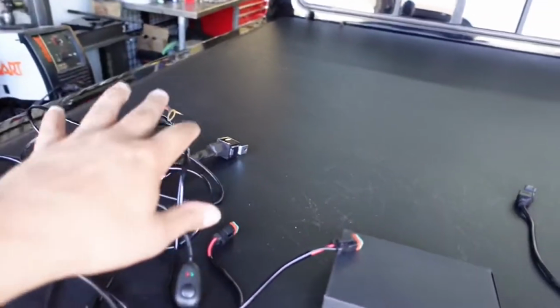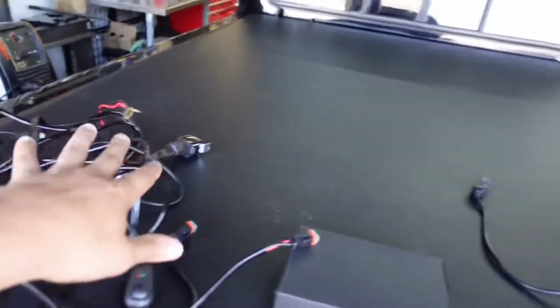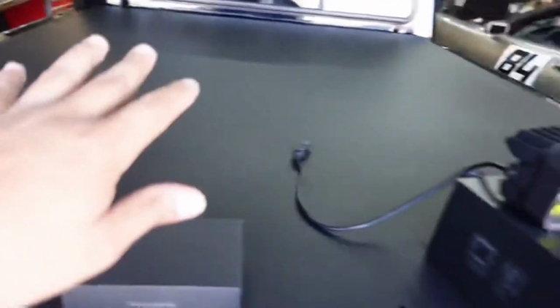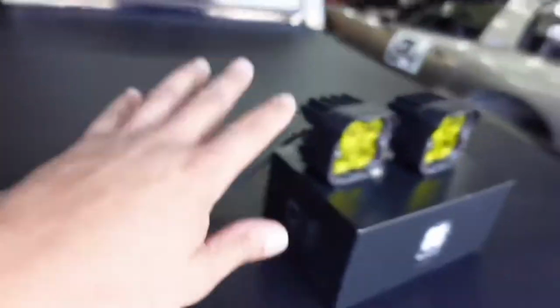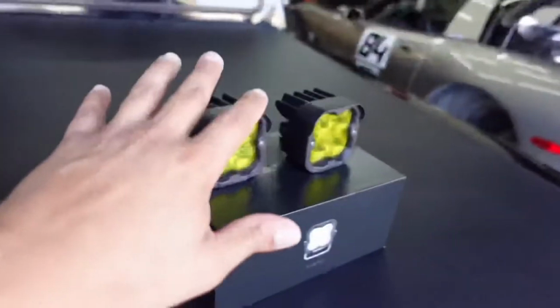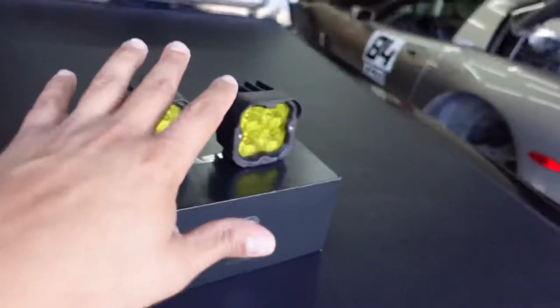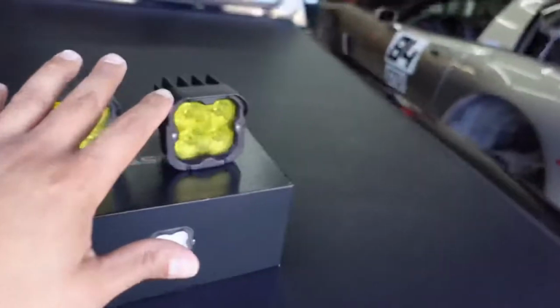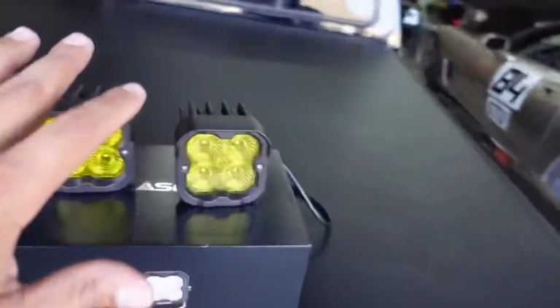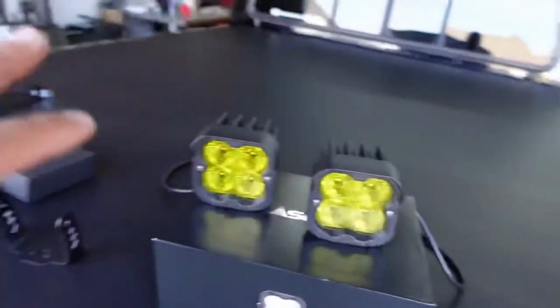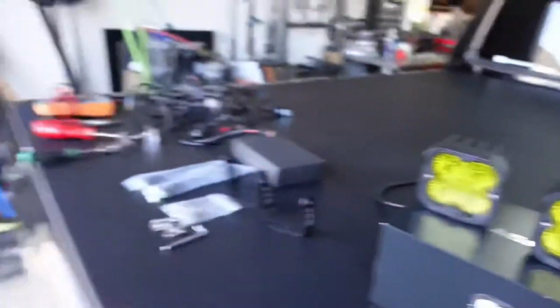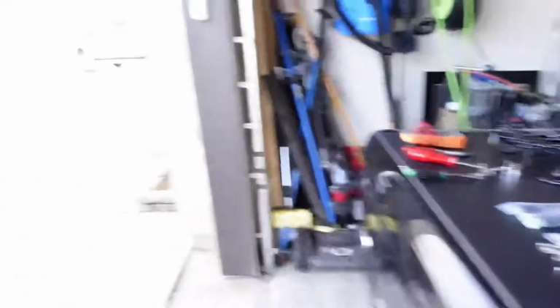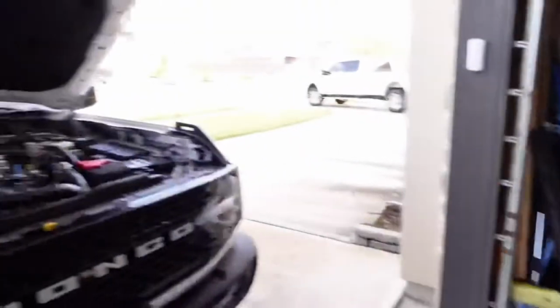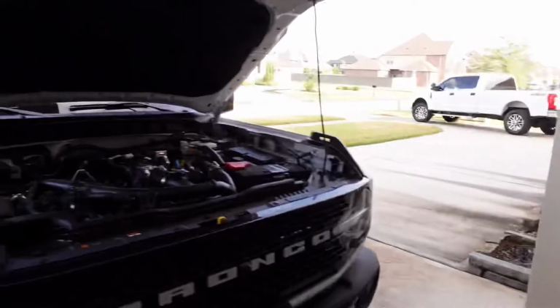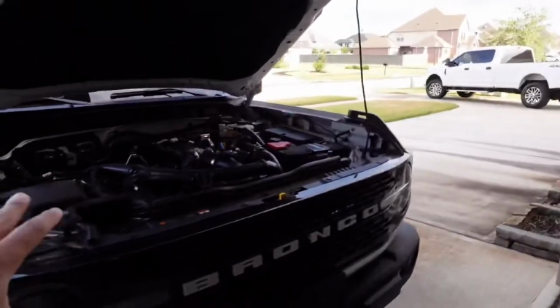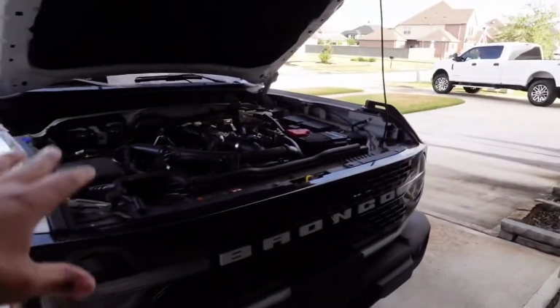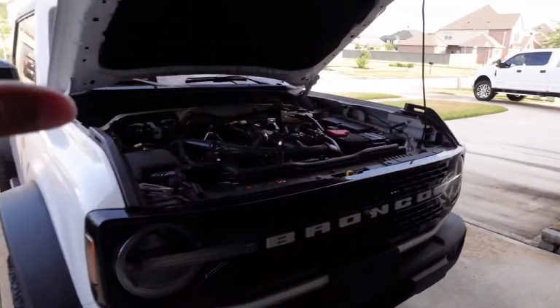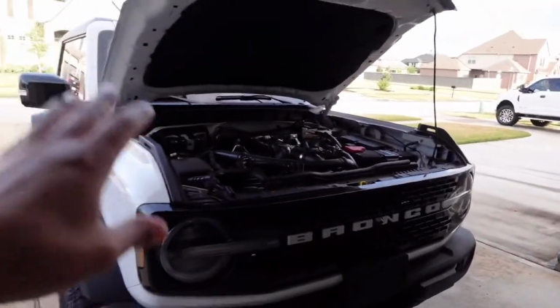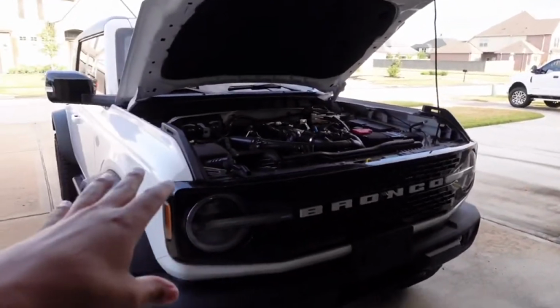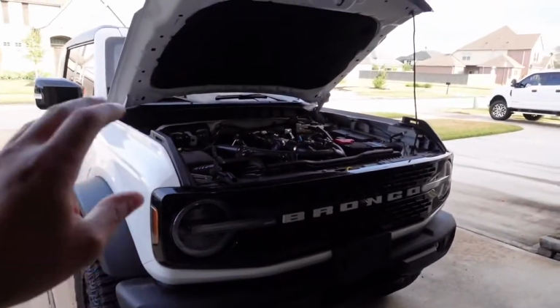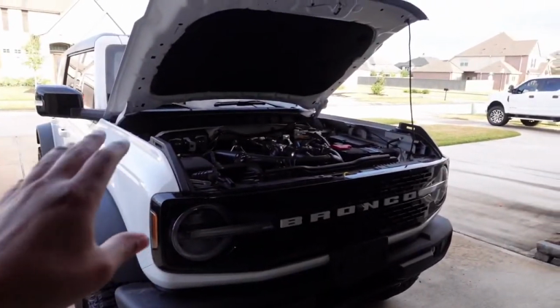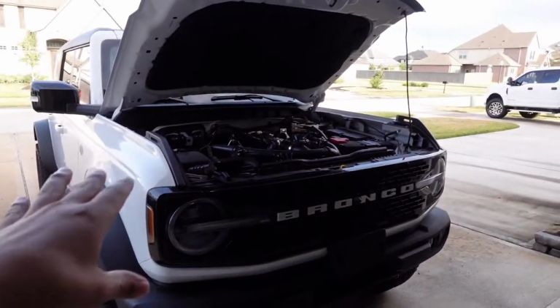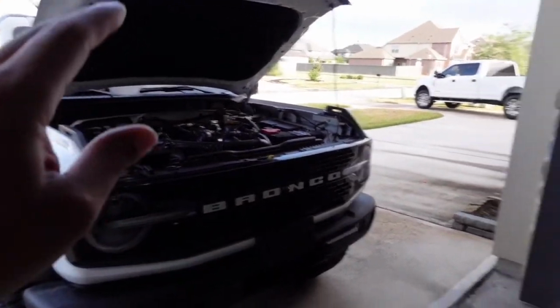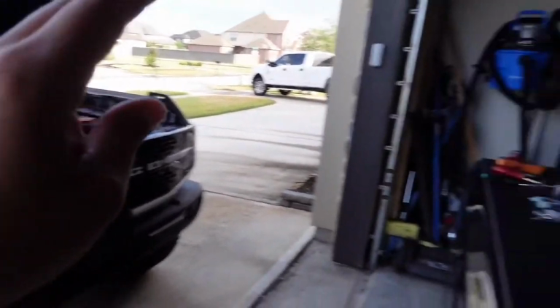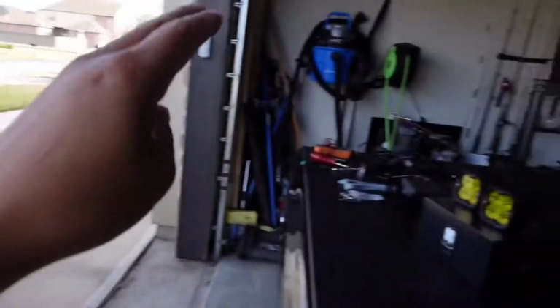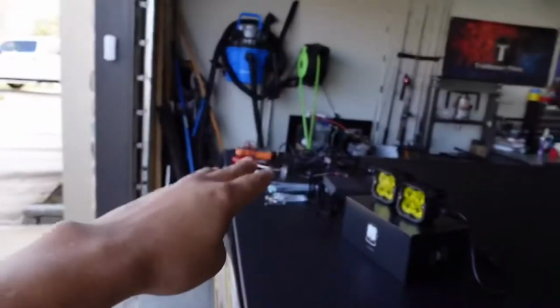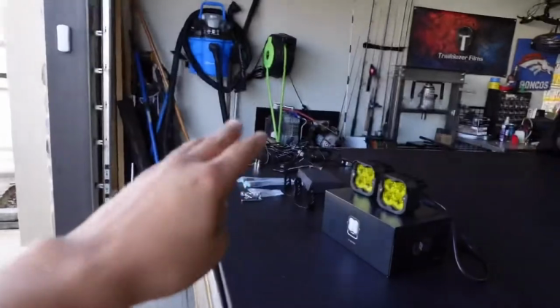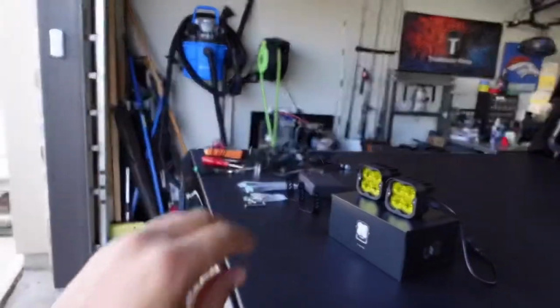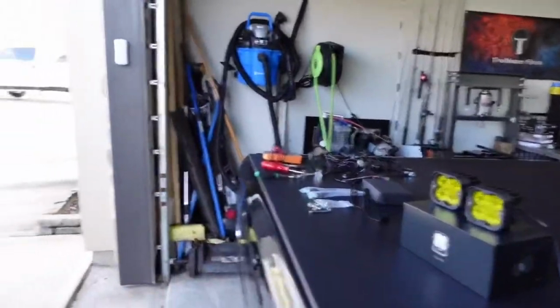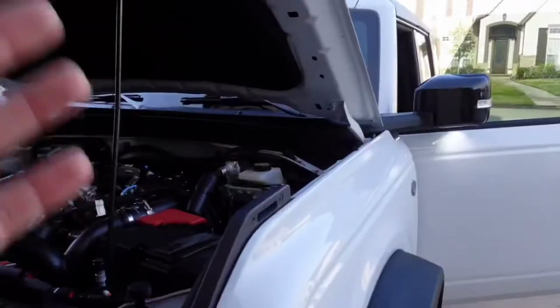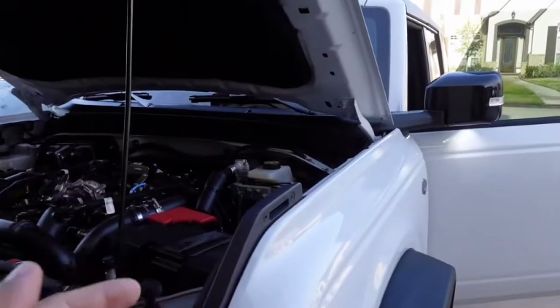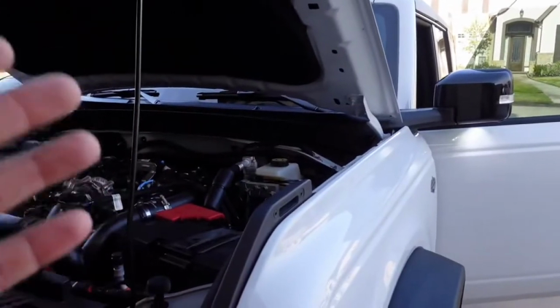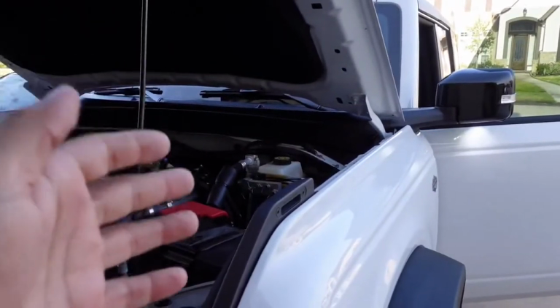I do recommend getting this harness regardless of whether you have the uplifter switches in the vehicle, and I'm going to show you in a little bit why I decided to go ahead and get it.